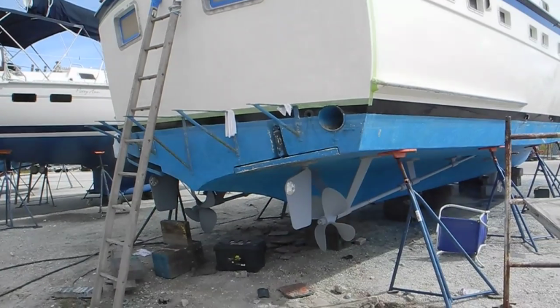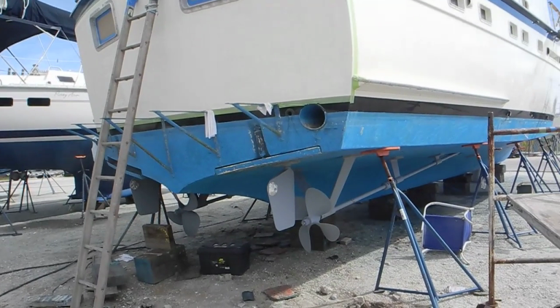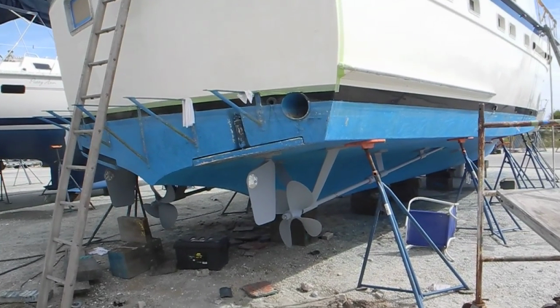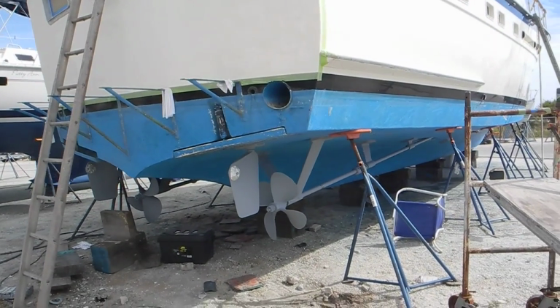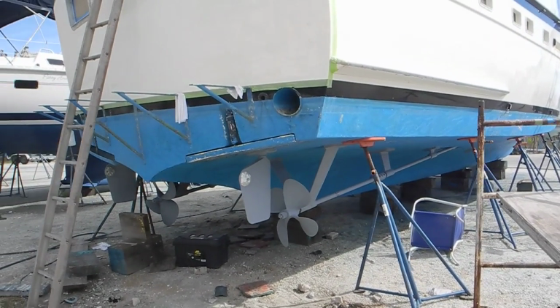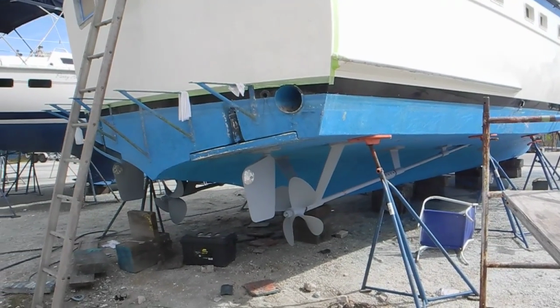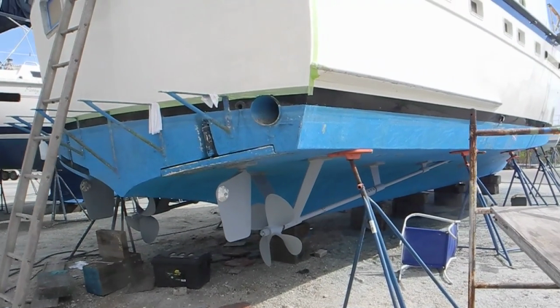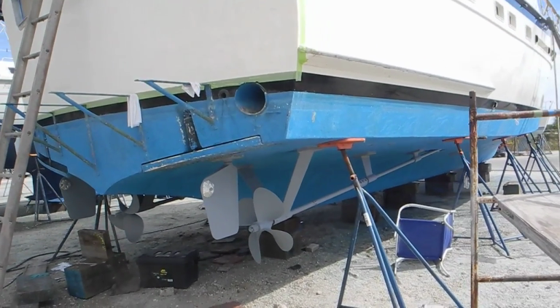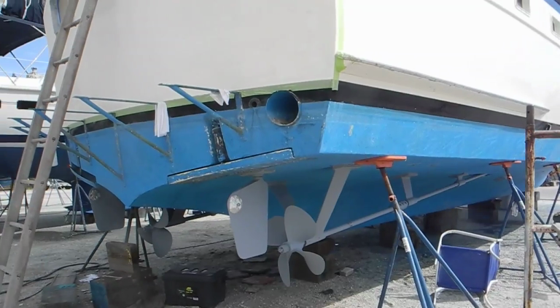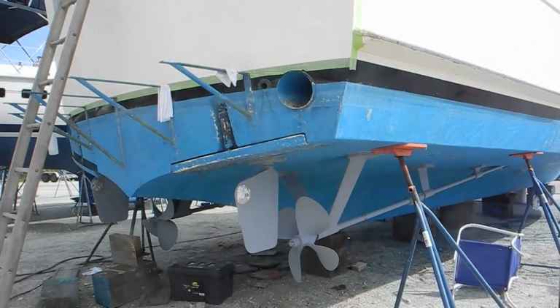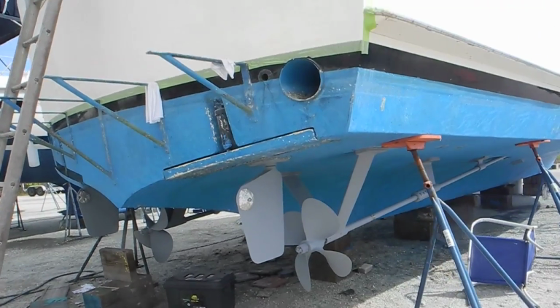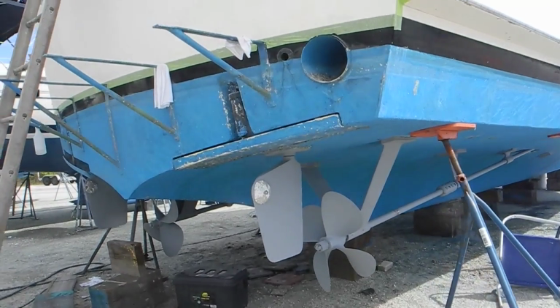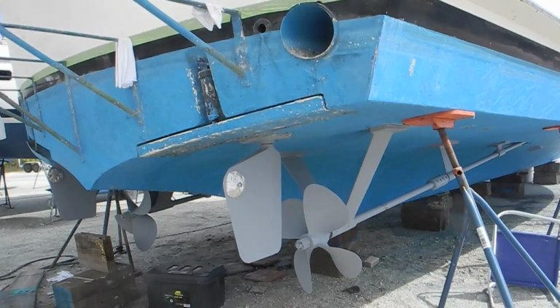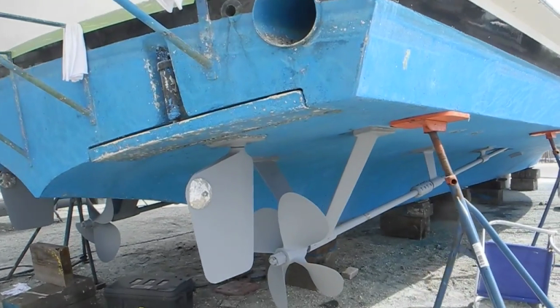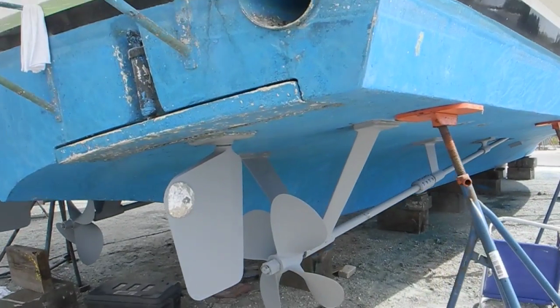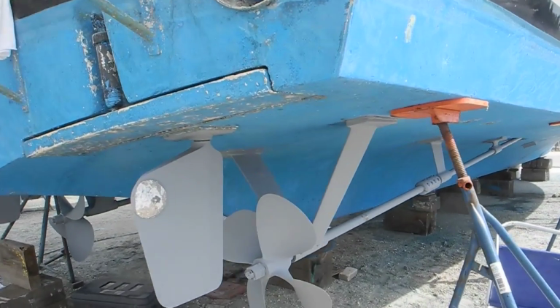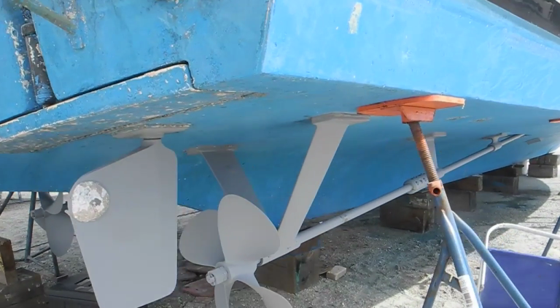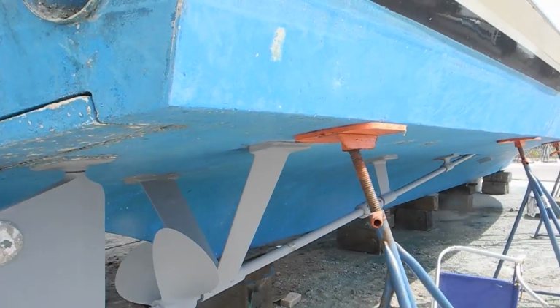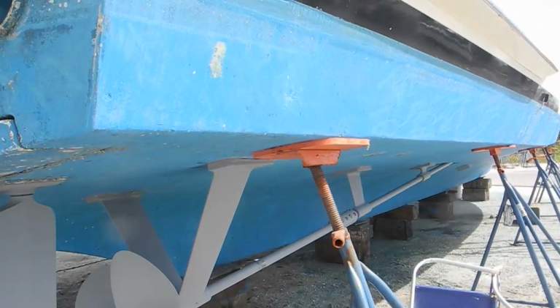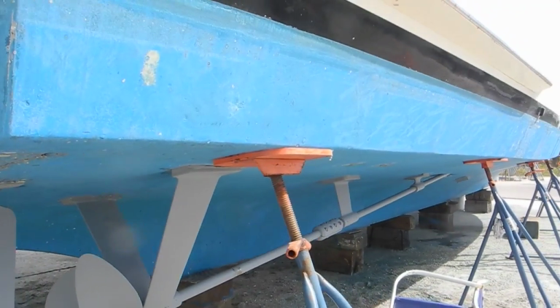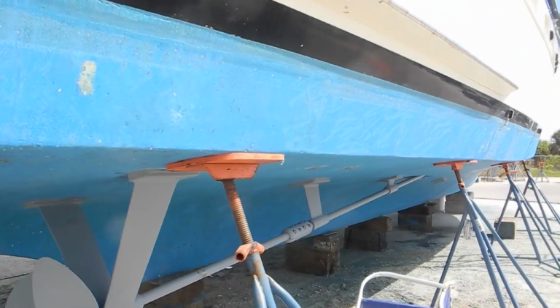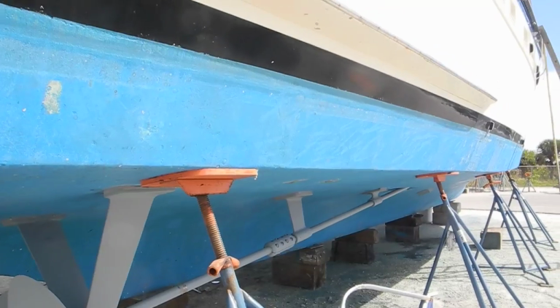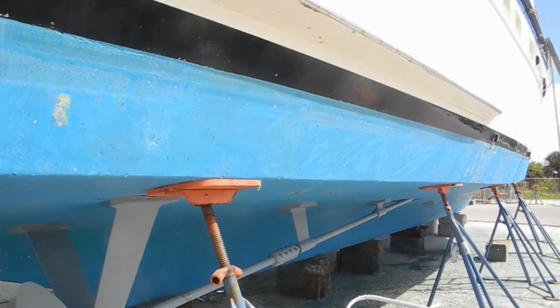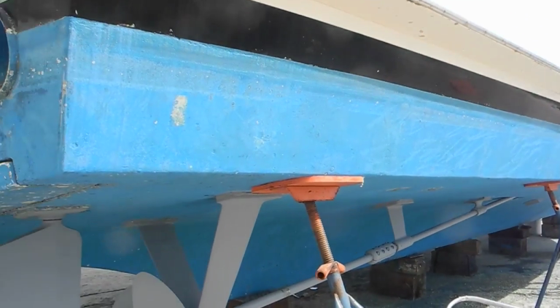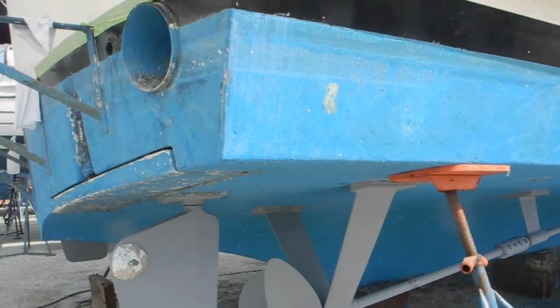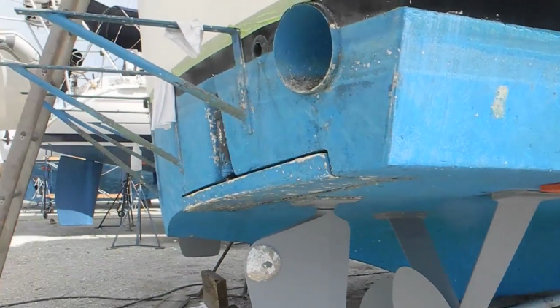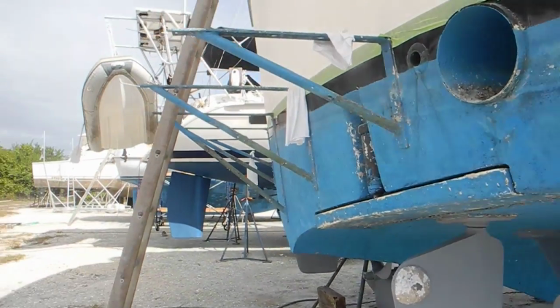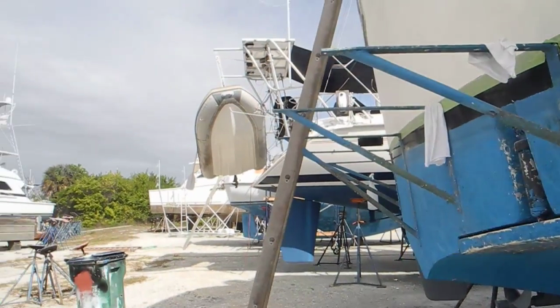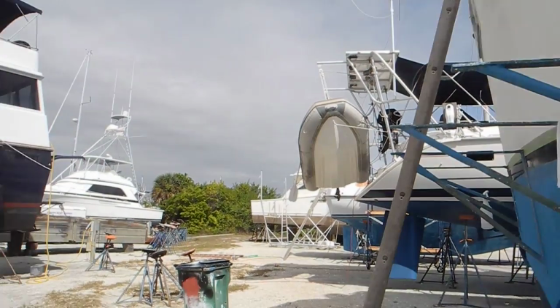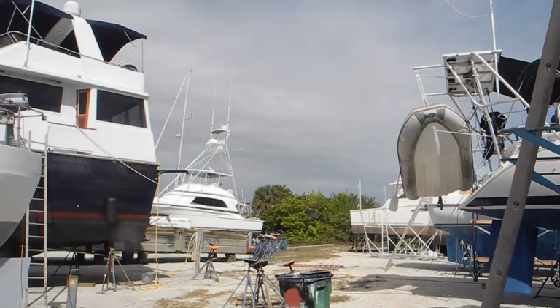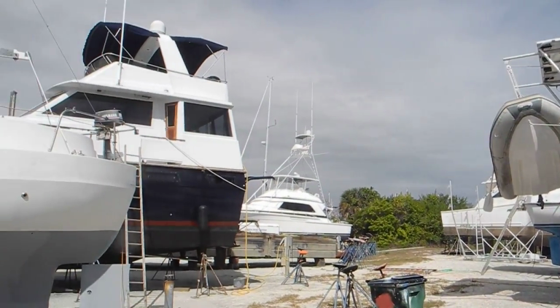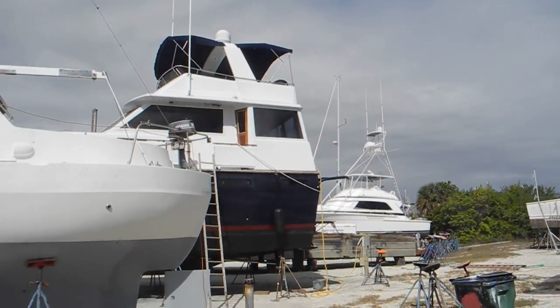If you want to learn more about boatyard repairs and what you can expect when buying a boat and making repairs to get it to the condition you want, look us up — Ask Captain Chris.